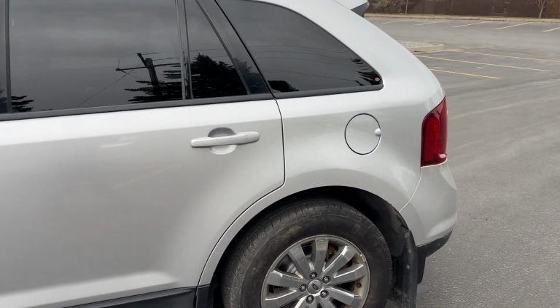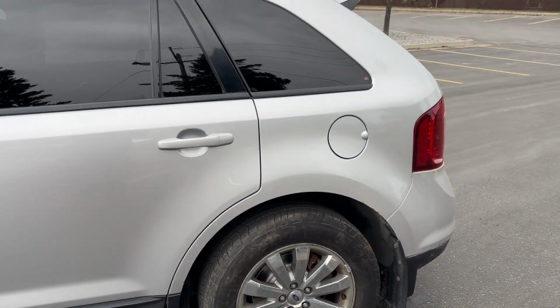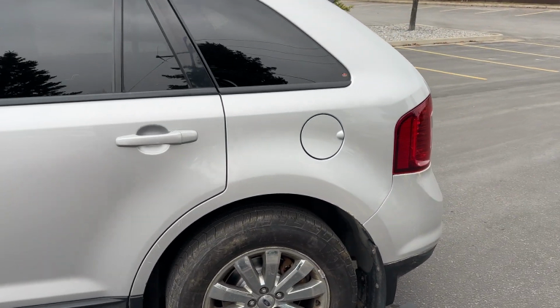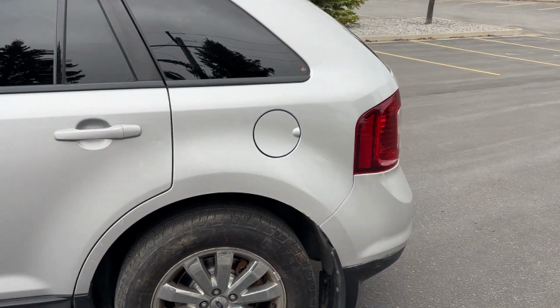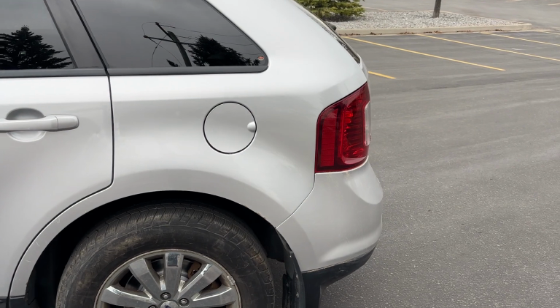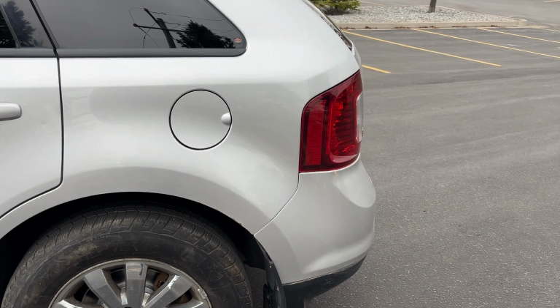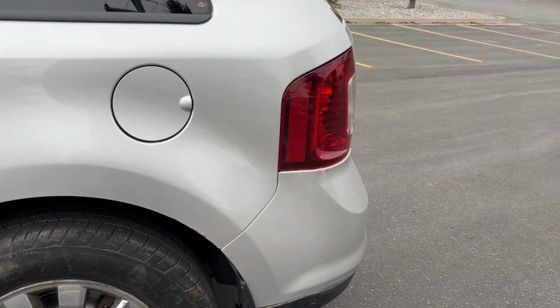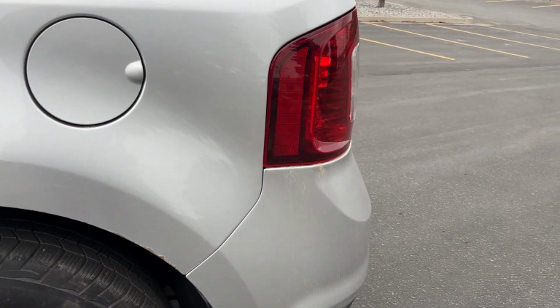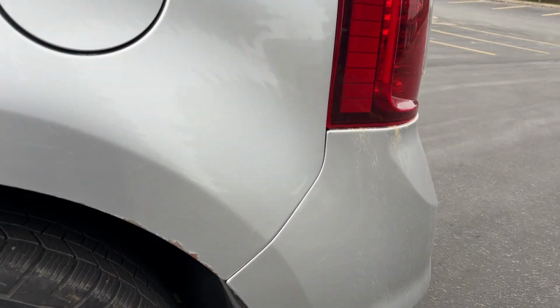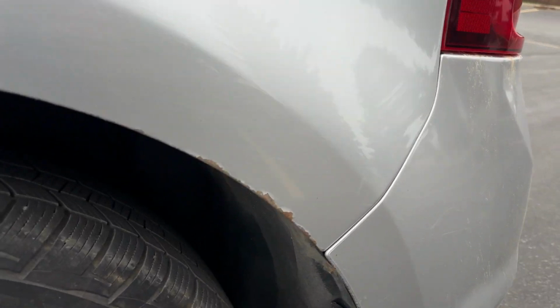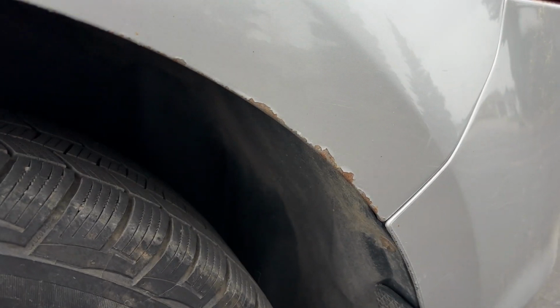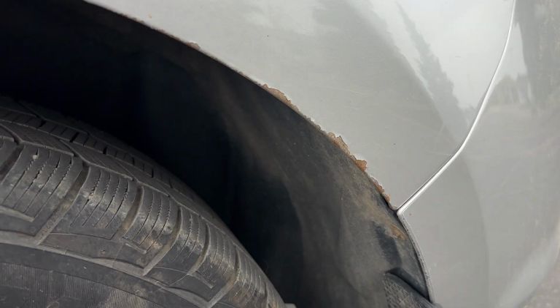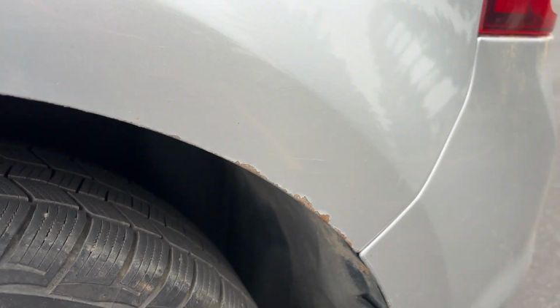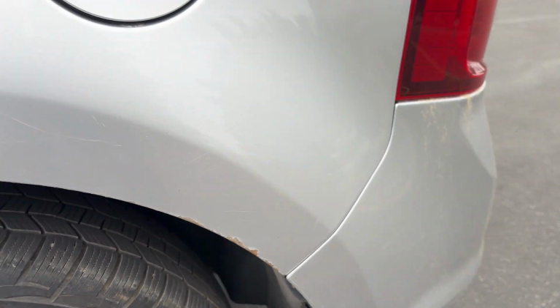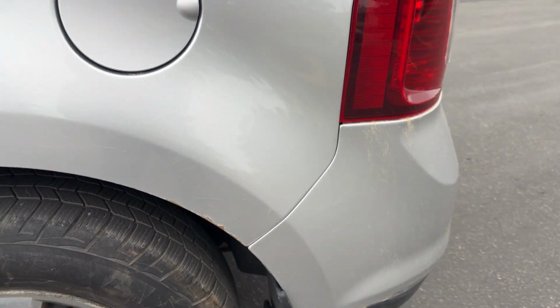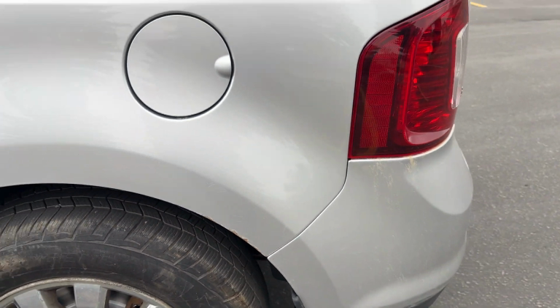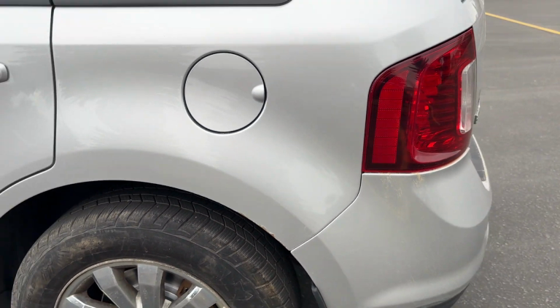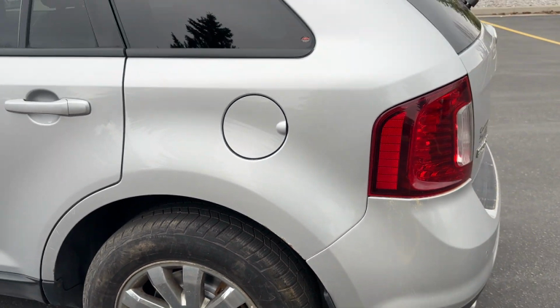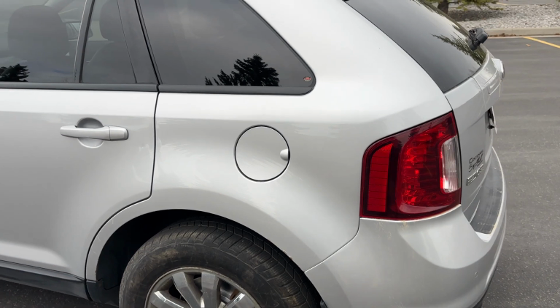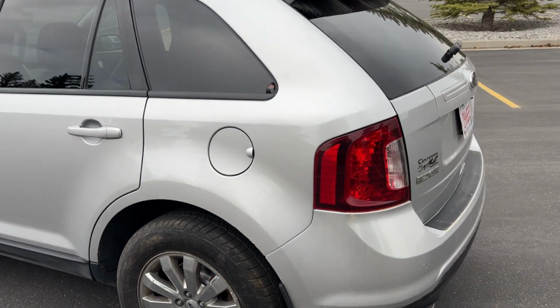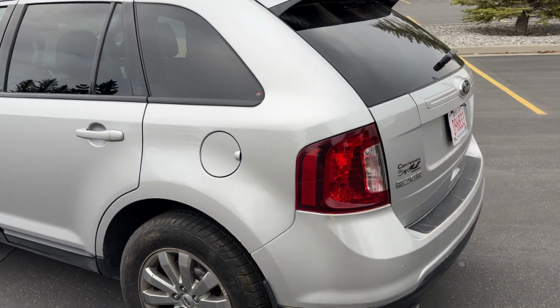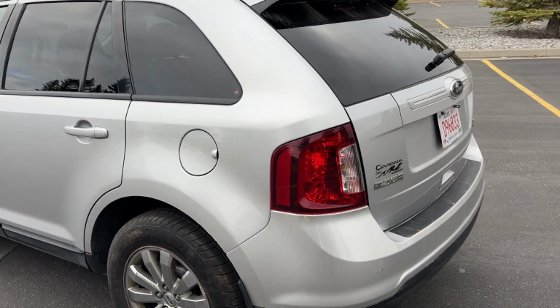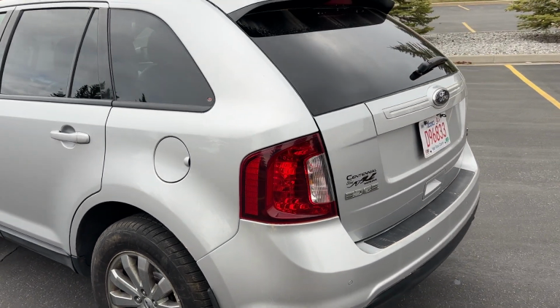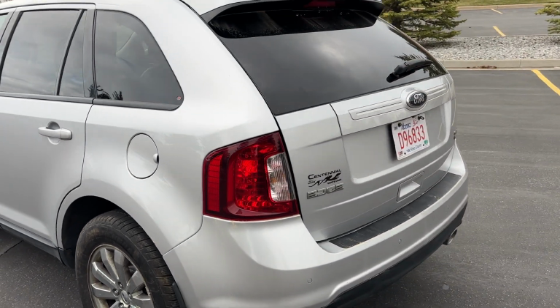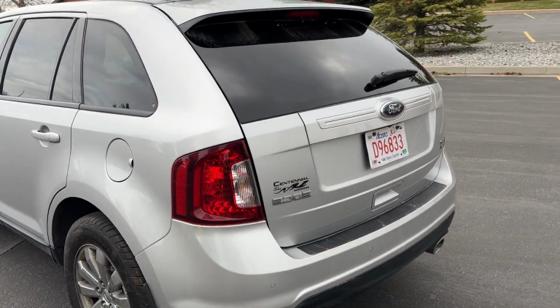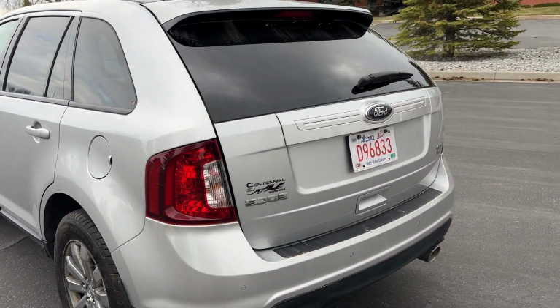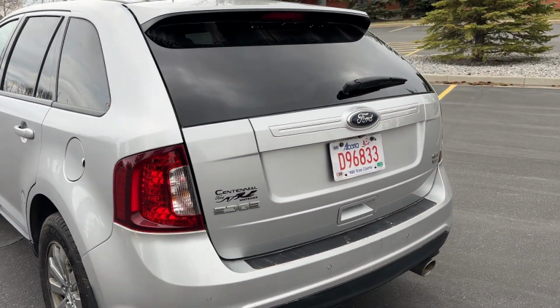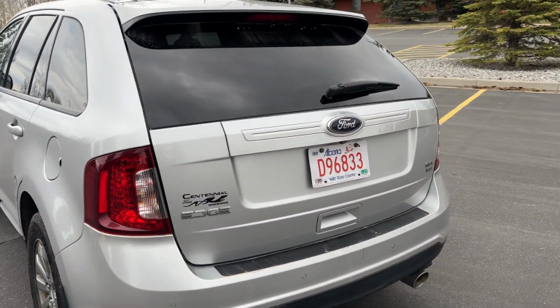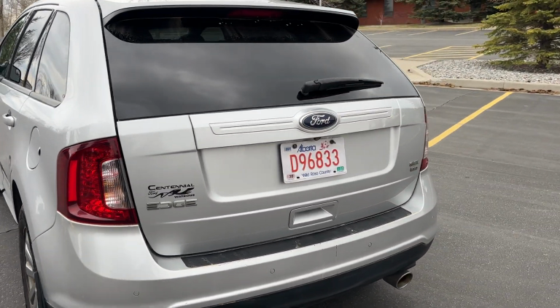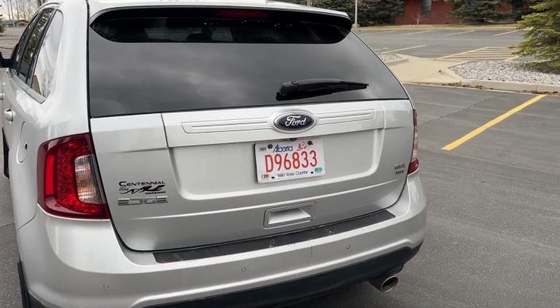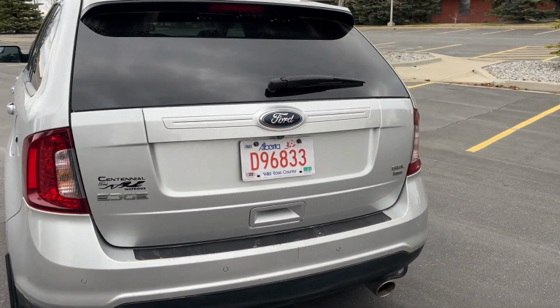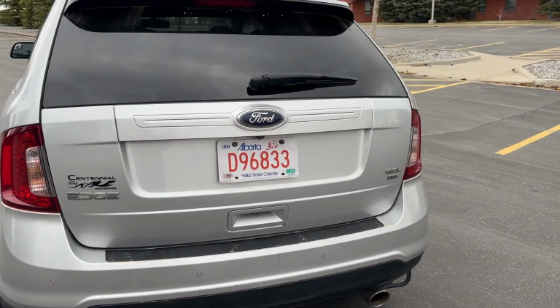The outside is in fantastic shape. There is a tiny bit of rust starting on the edge of the wheel well, but it's in really good condition for having just under 207,000 kilometers.